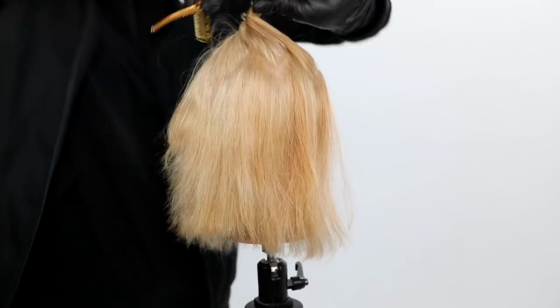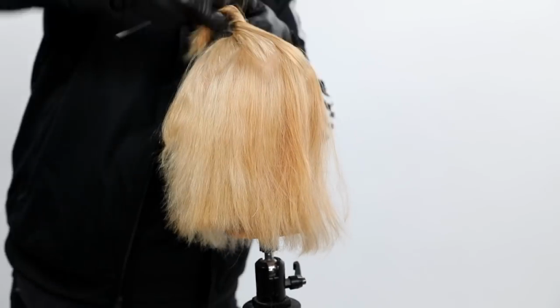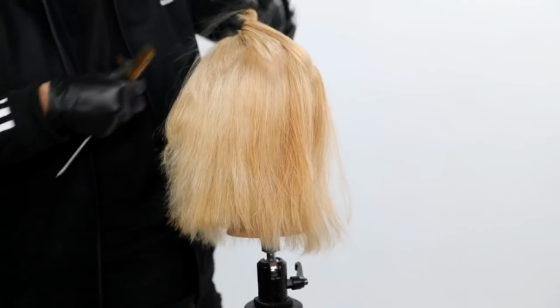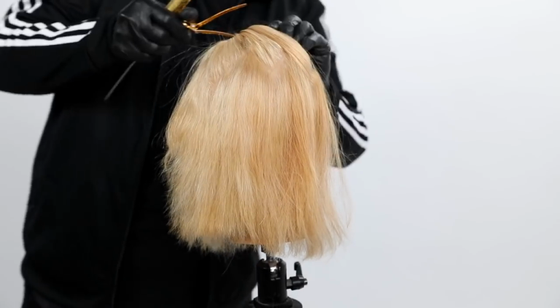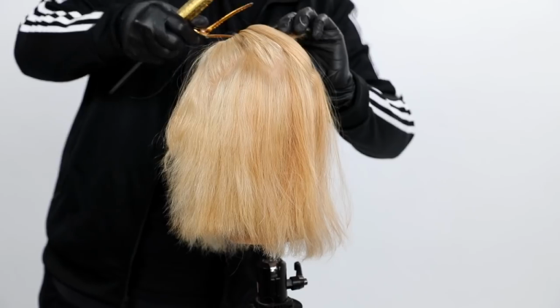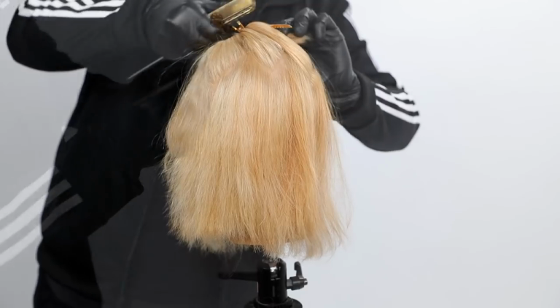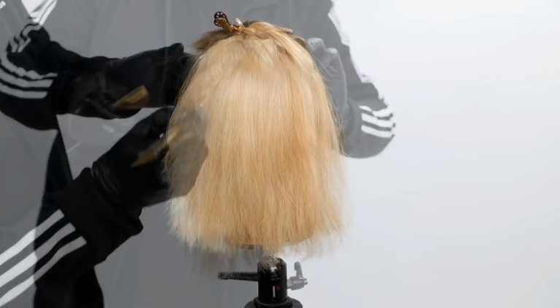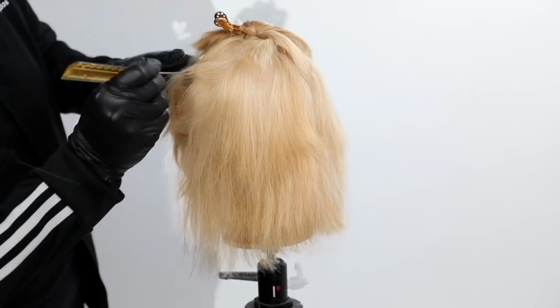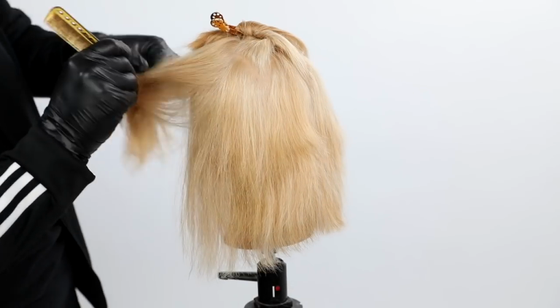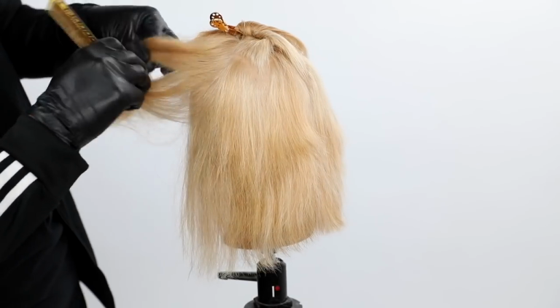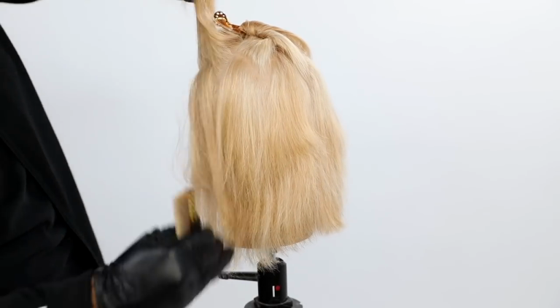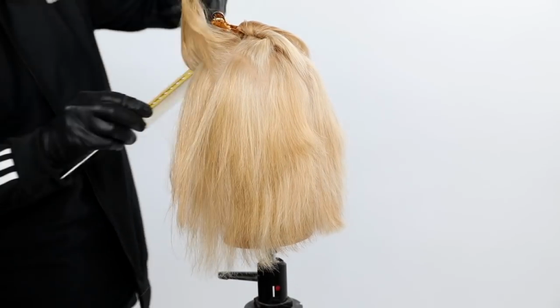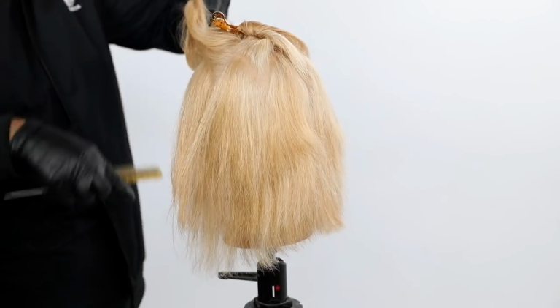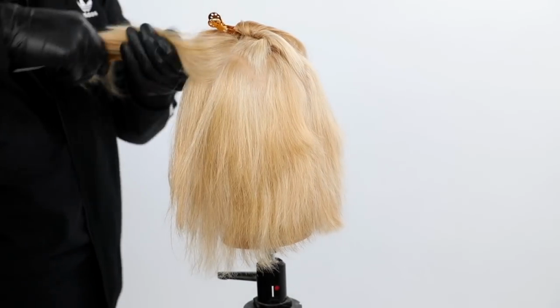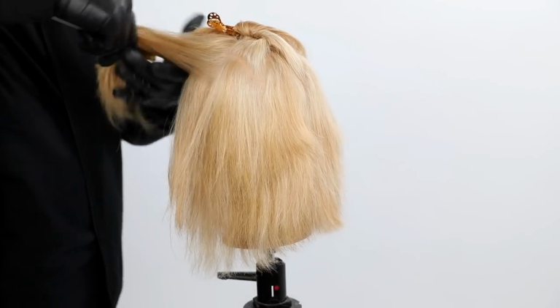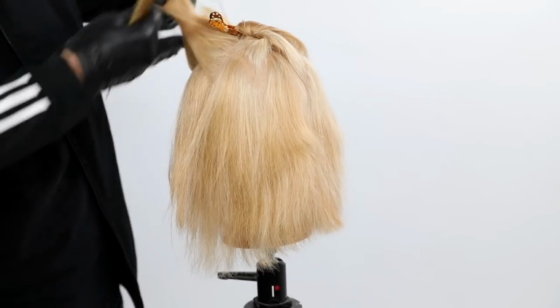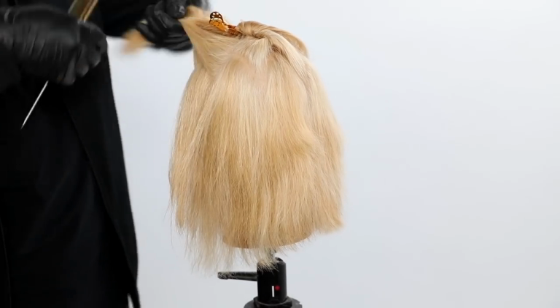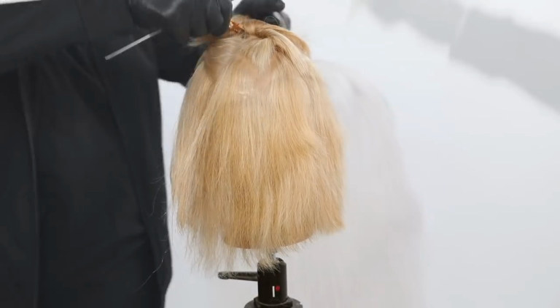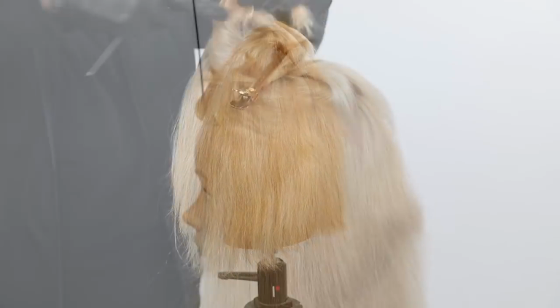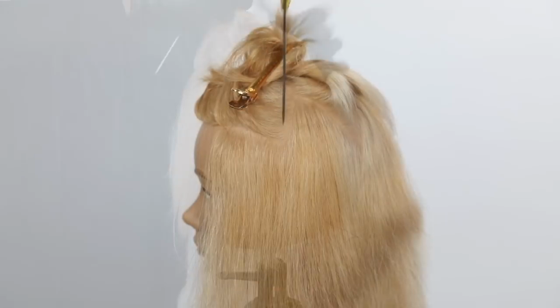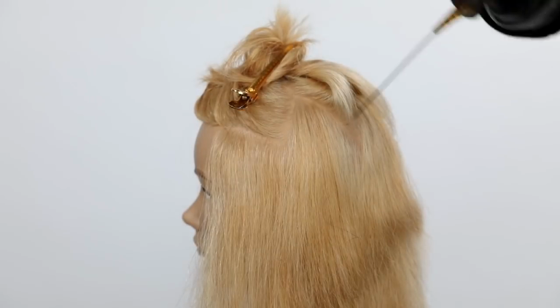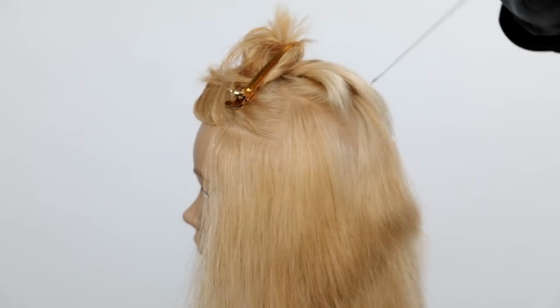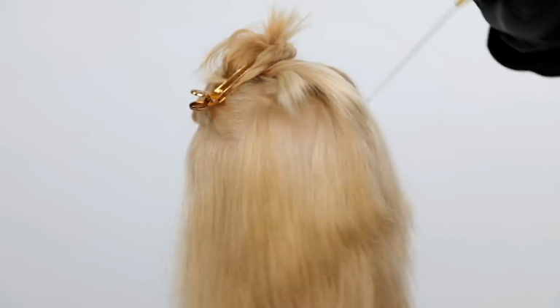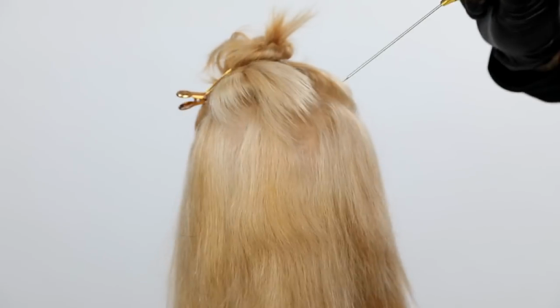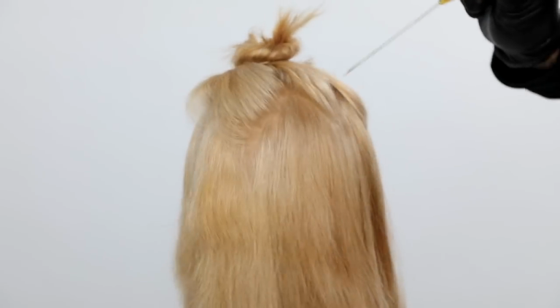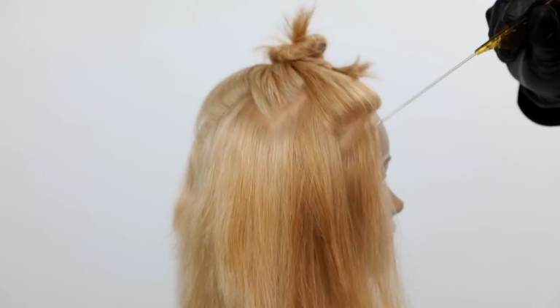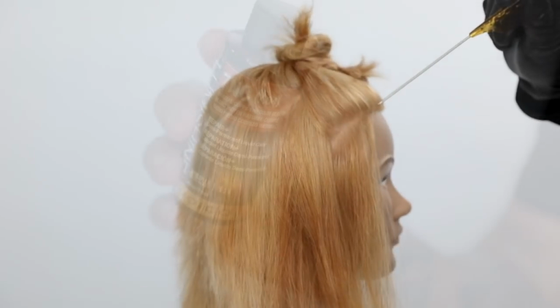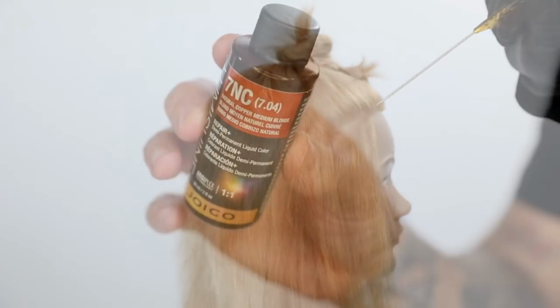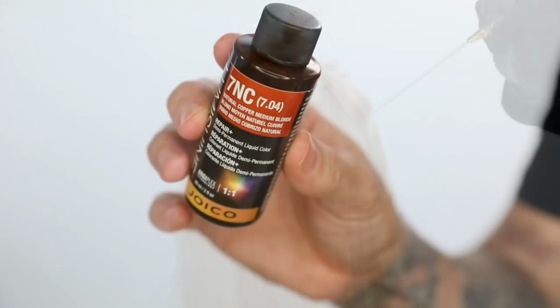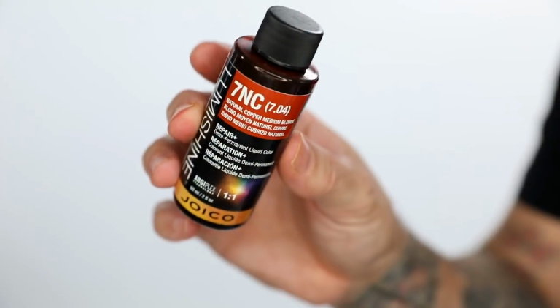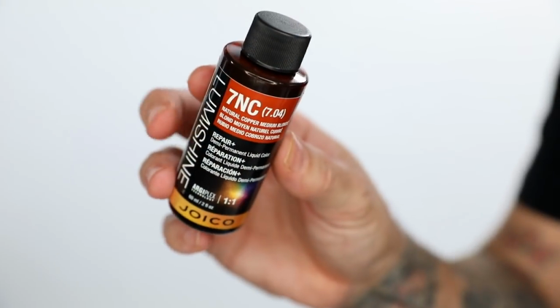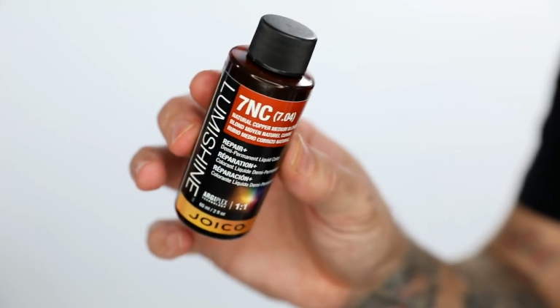What I did was zigzag partings all the way, separating the top and the bottom of the head. It's a good reference point to go right at the parietal ridge, start your zigzag, and work the way around.